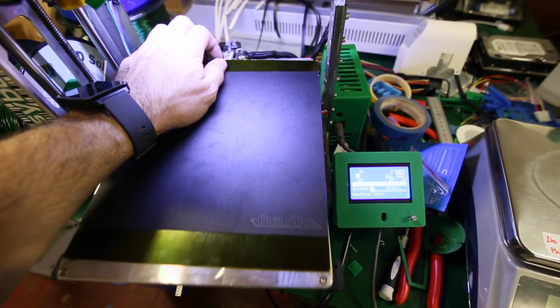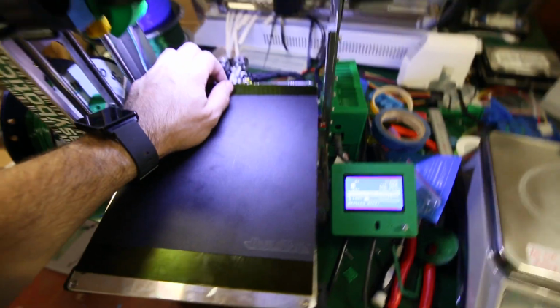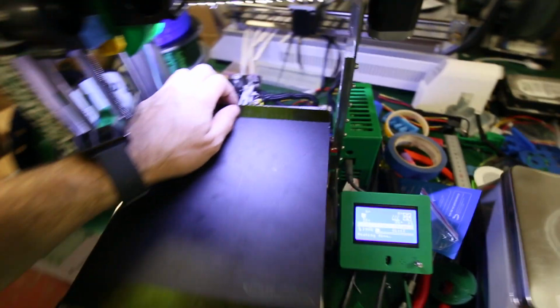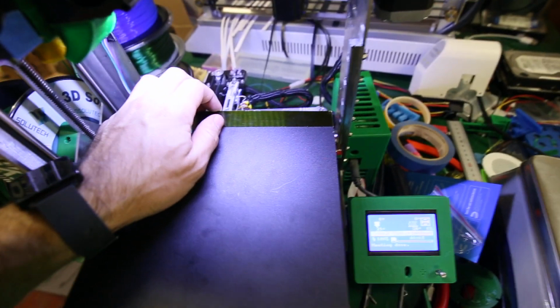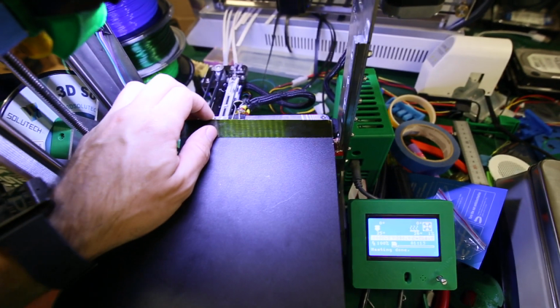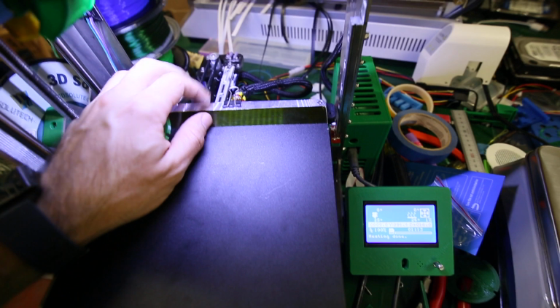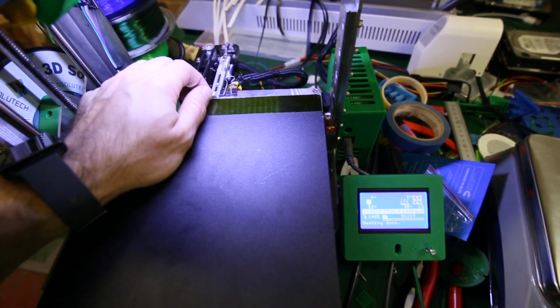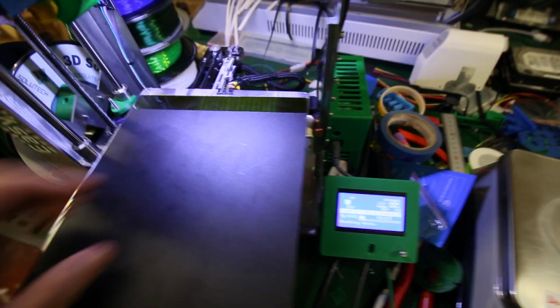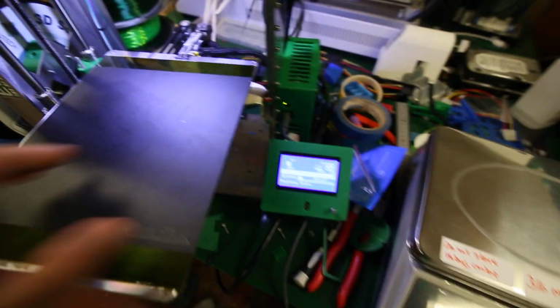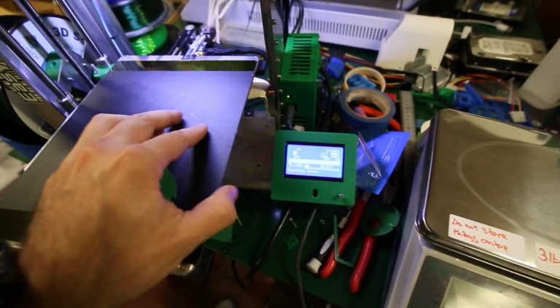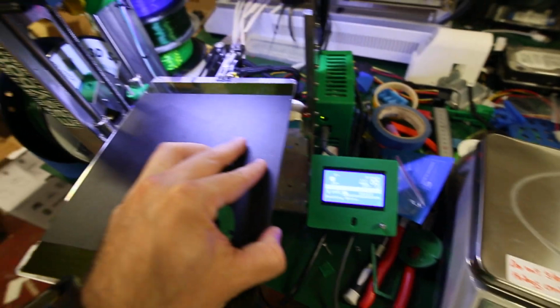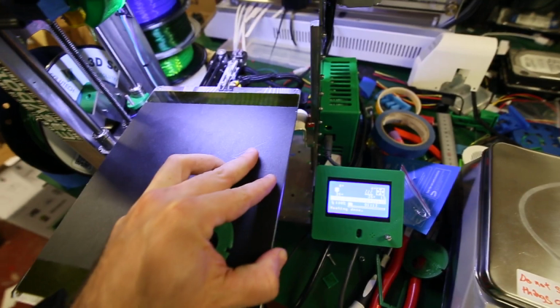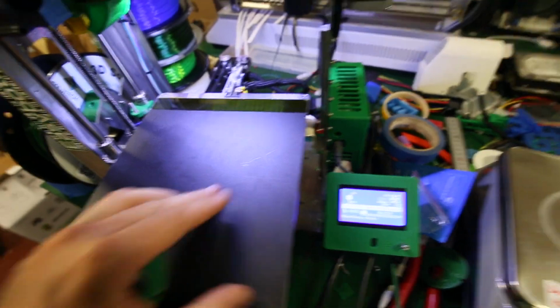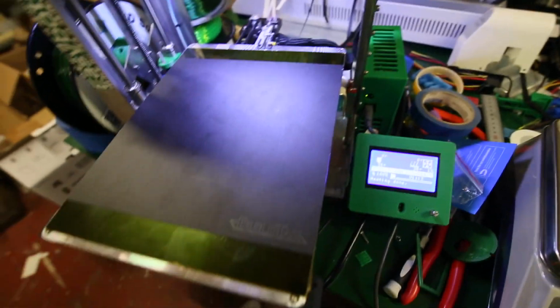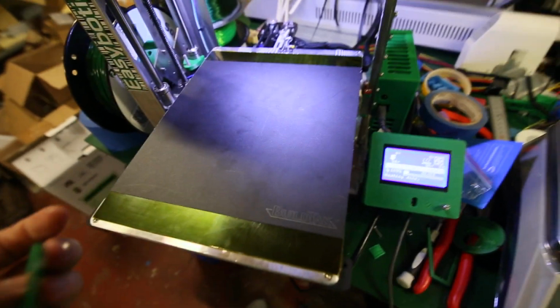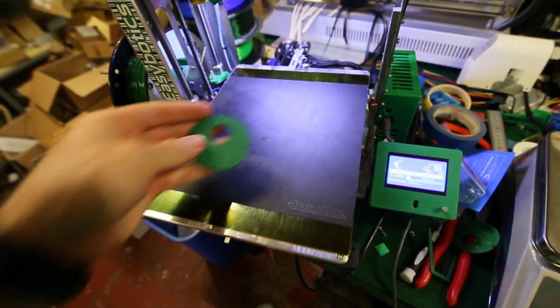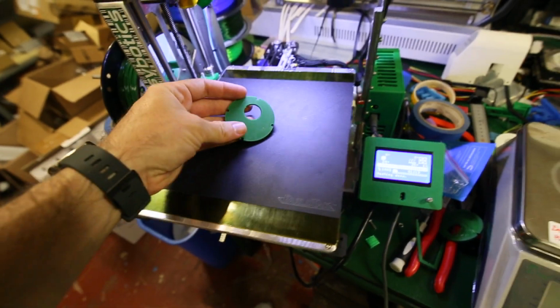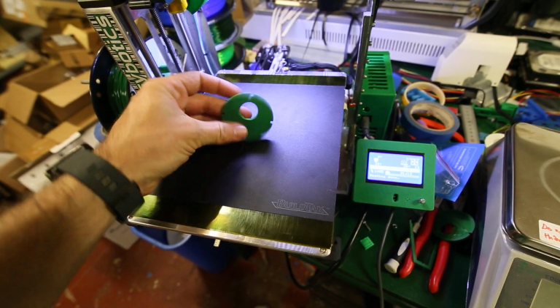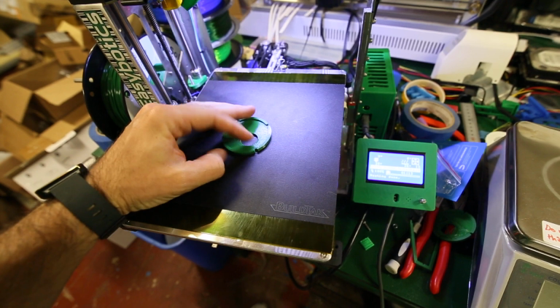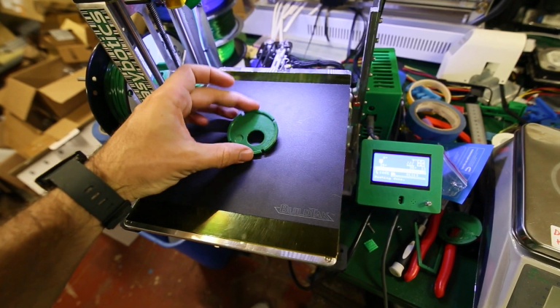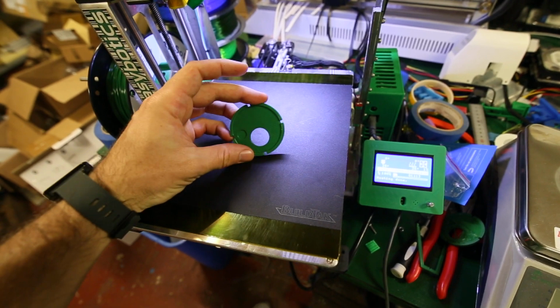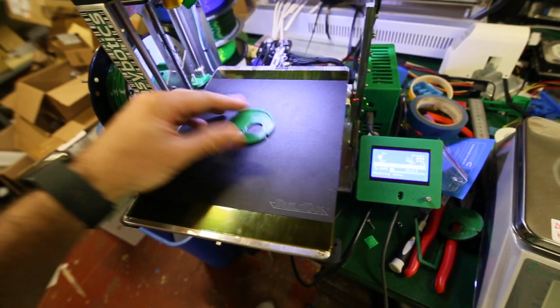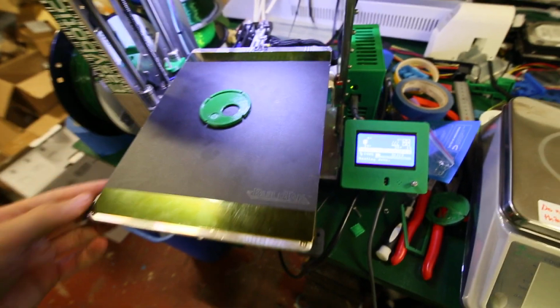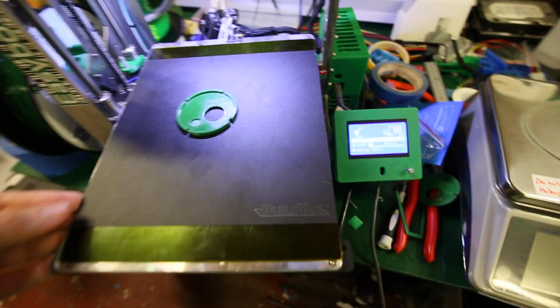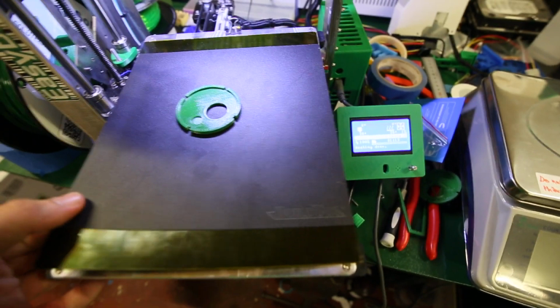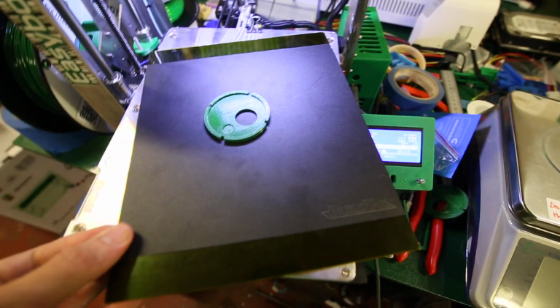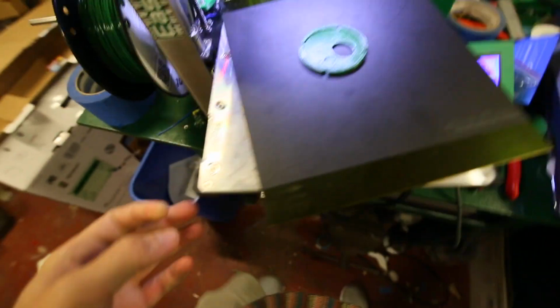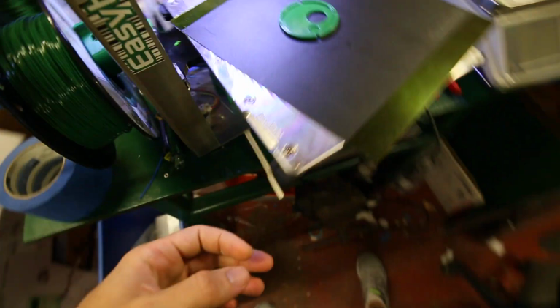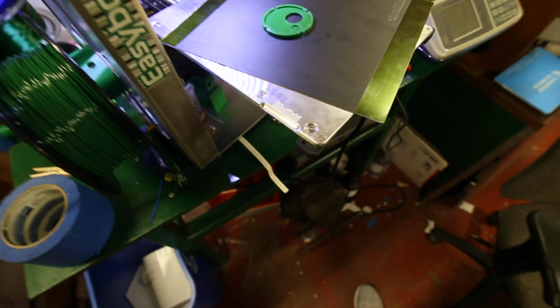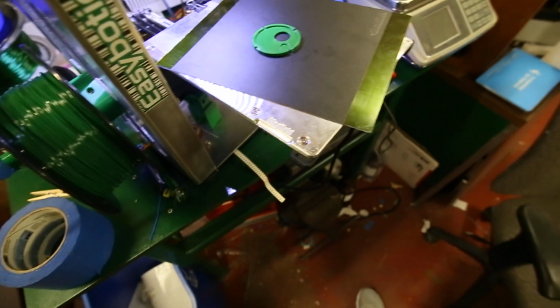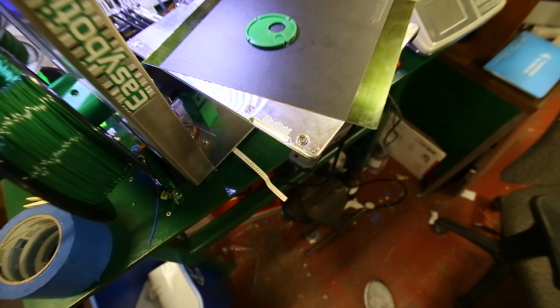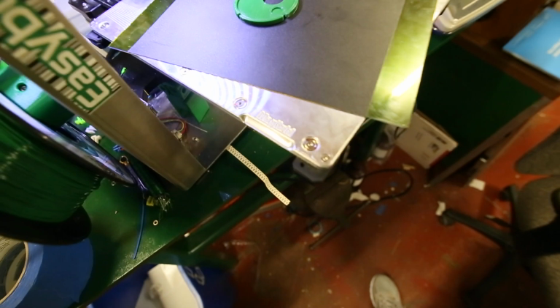I have this clip on the back of mine that I should probably change for something else. Looks like it works great. I am very happy with my maghold build platform.